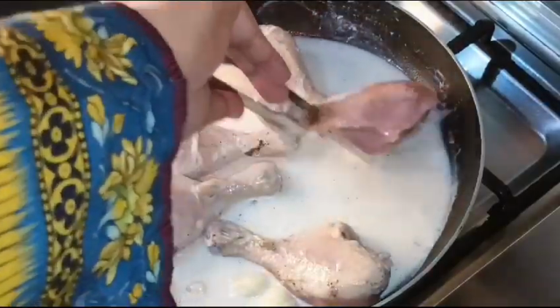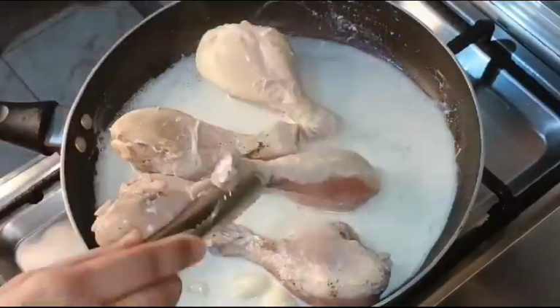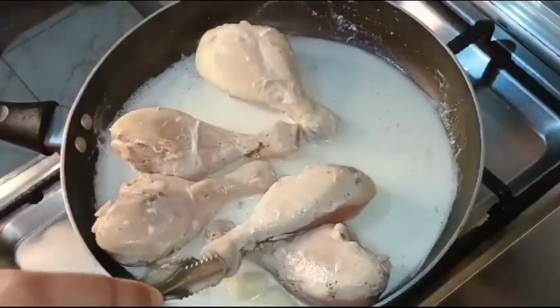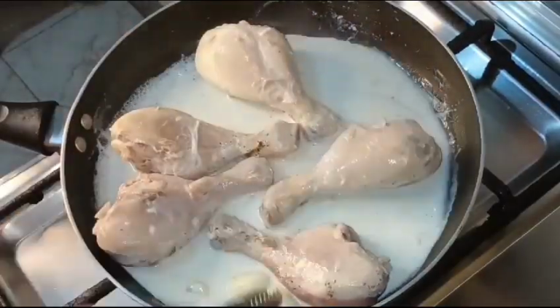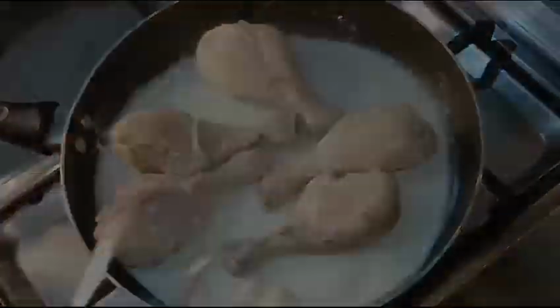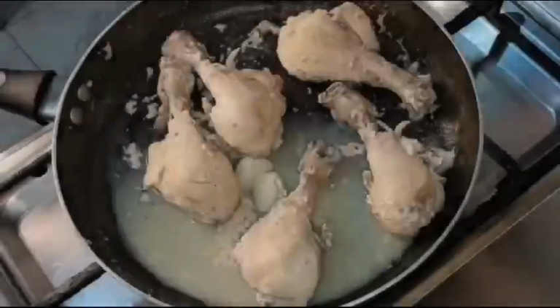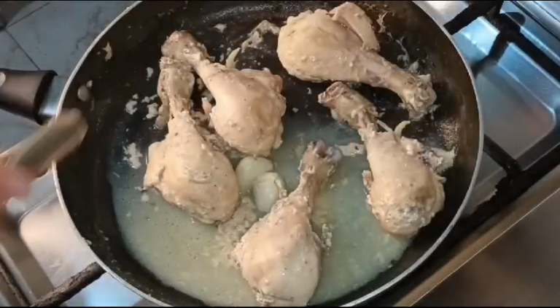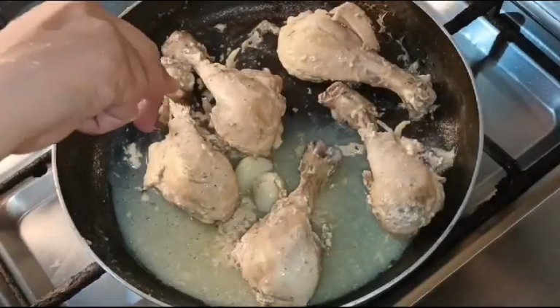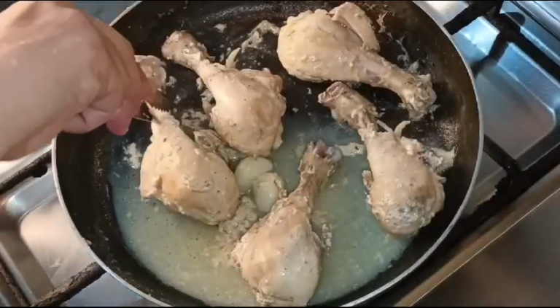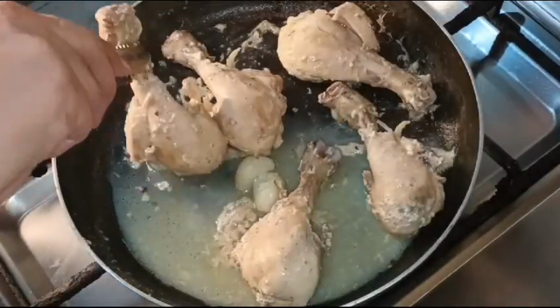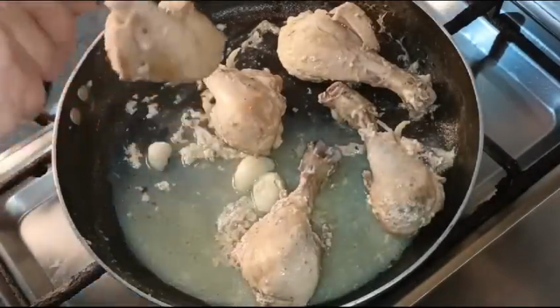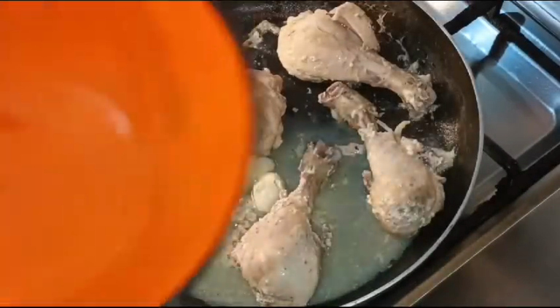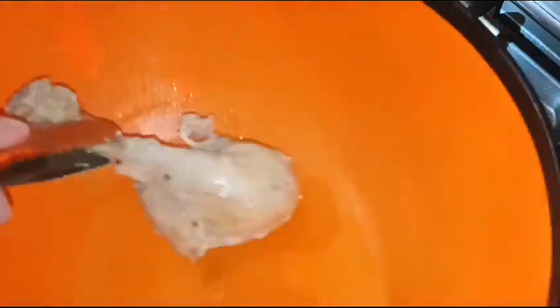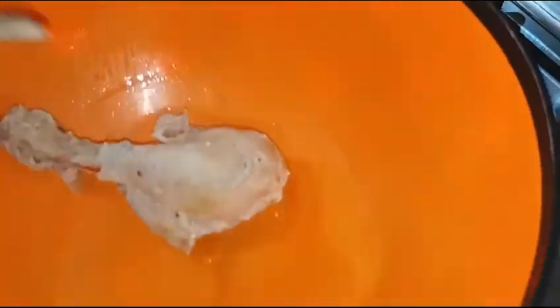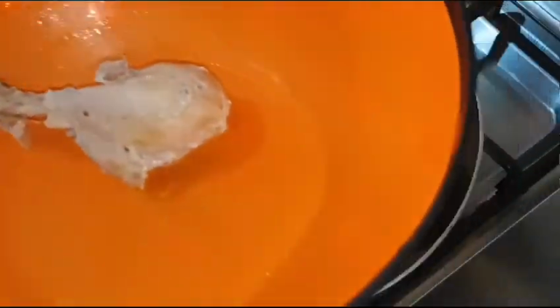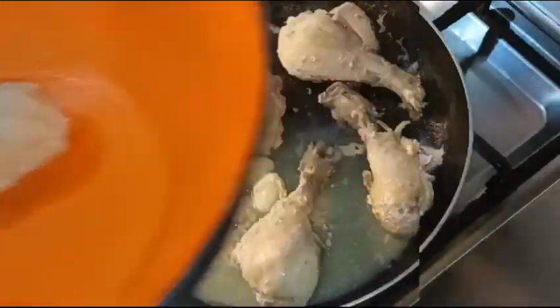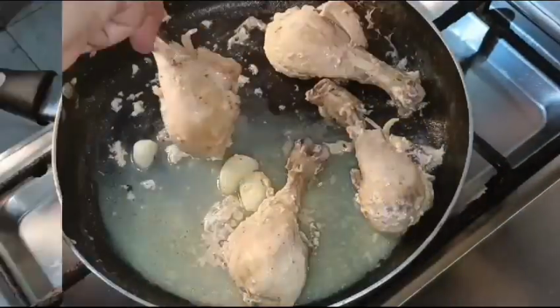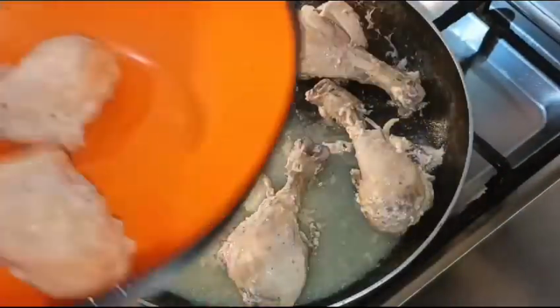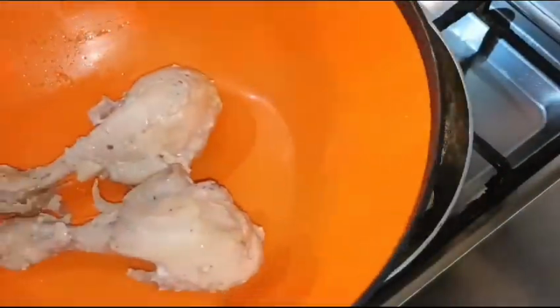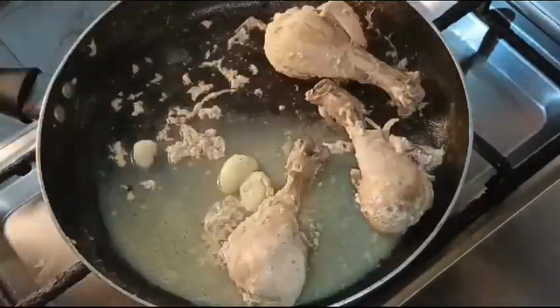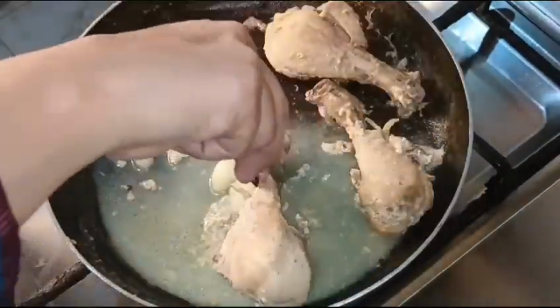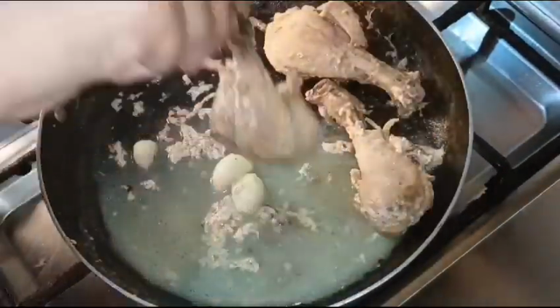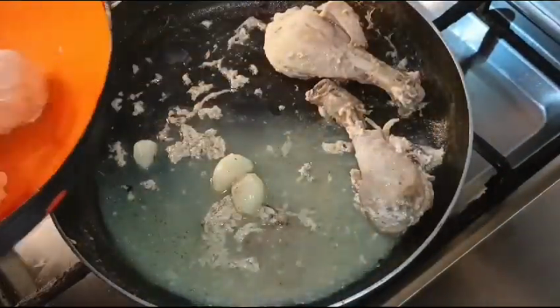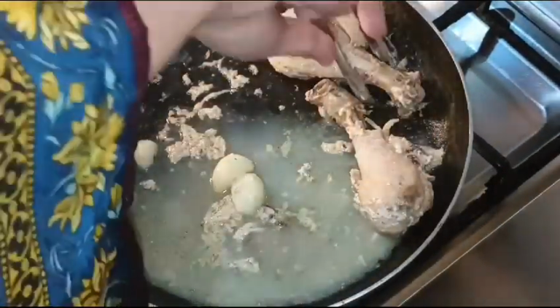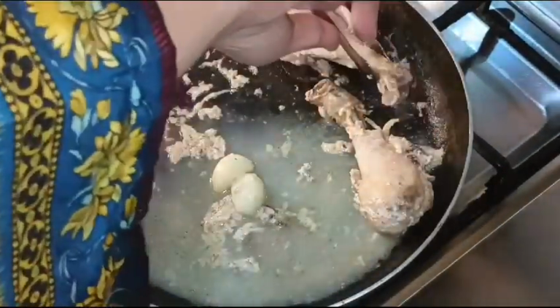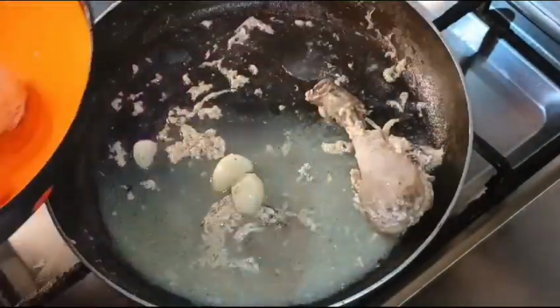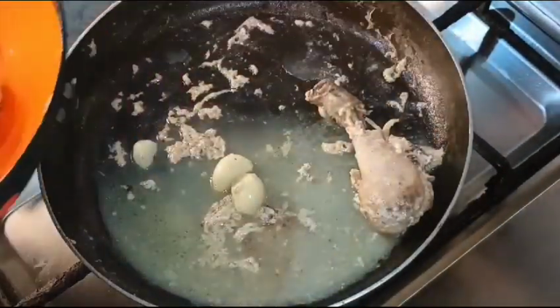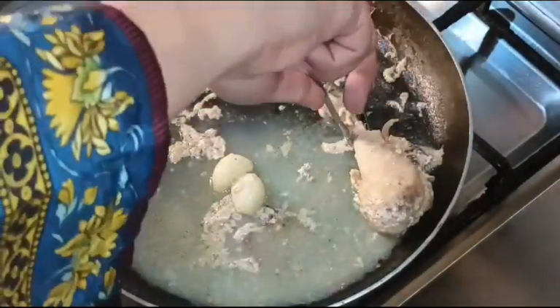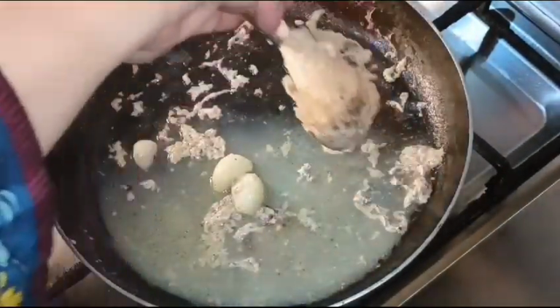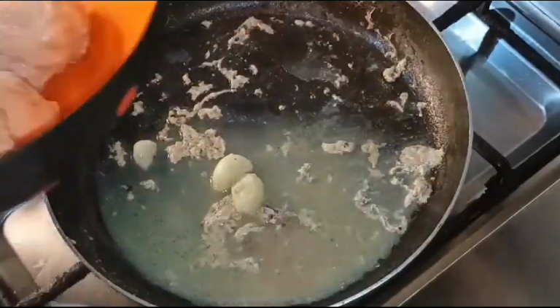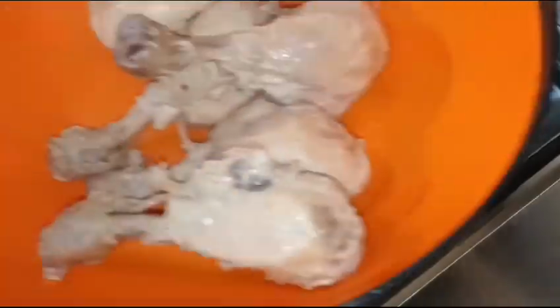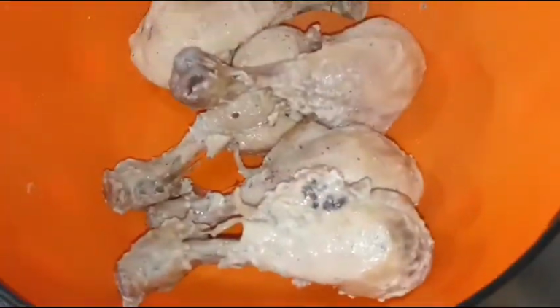After 5 minutes, you will flip the chicken to the other side, and after another 5 minutes they will be fully boiled. Drain the water and then add the masala.